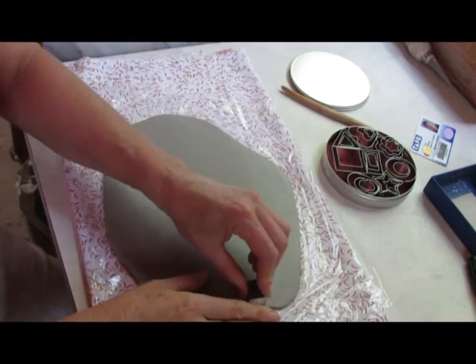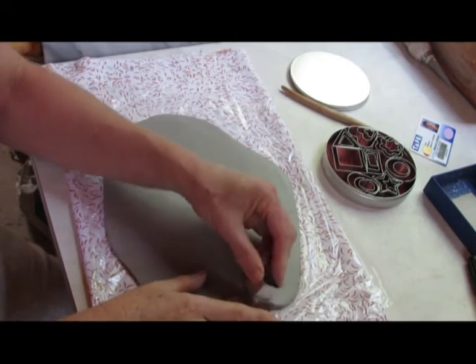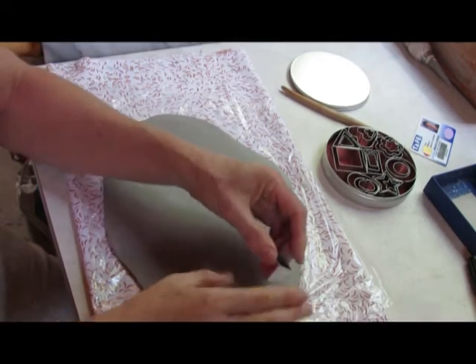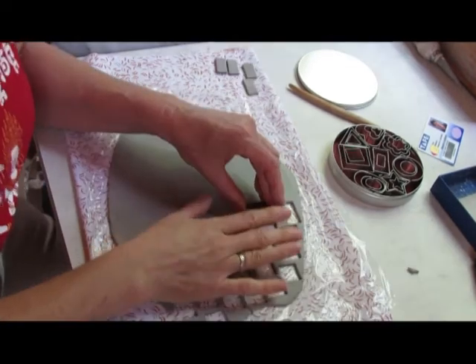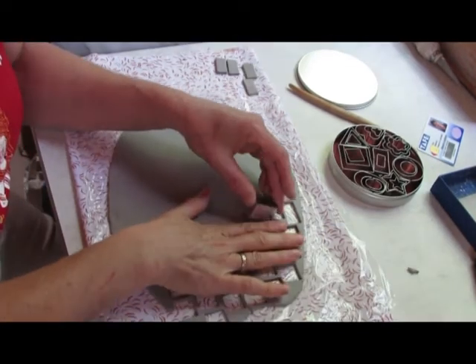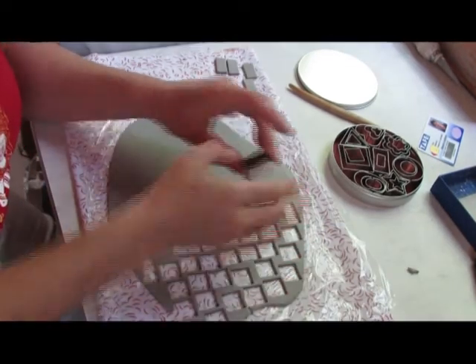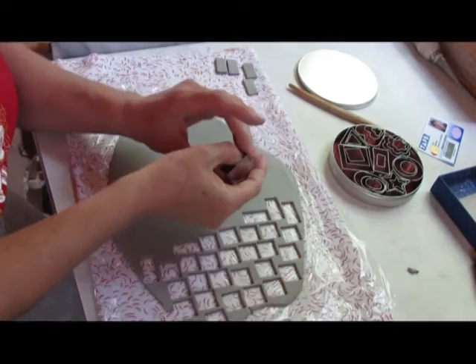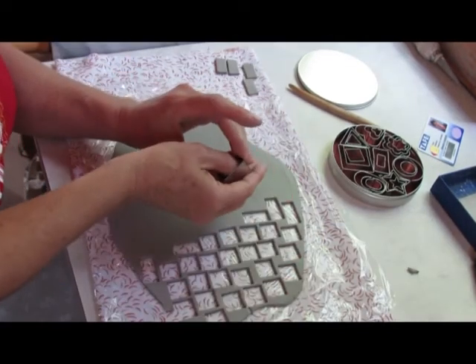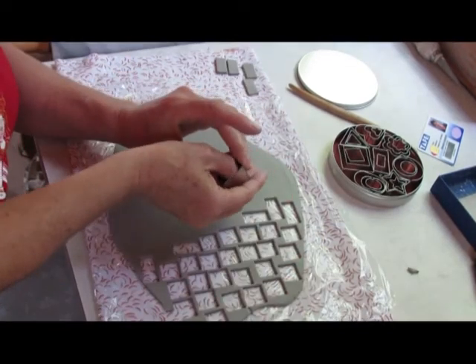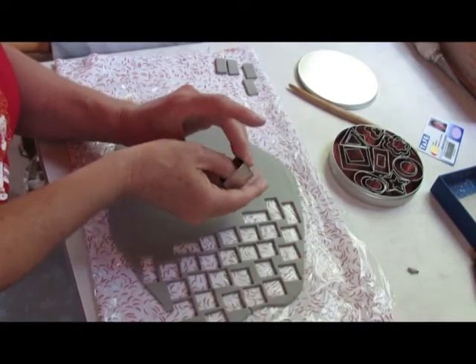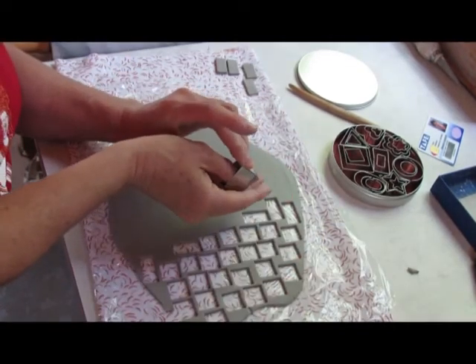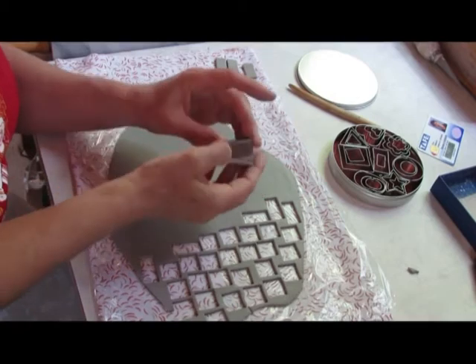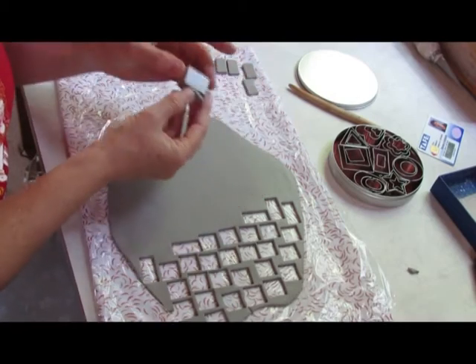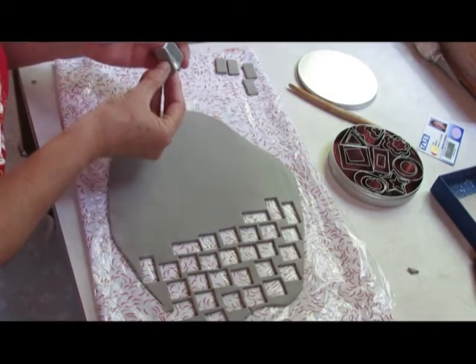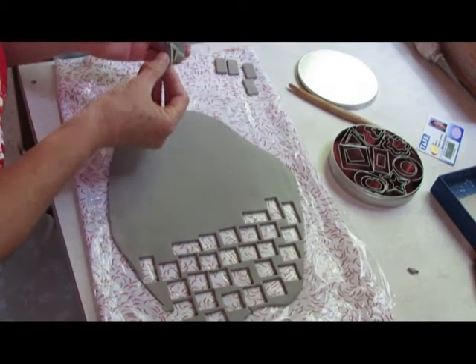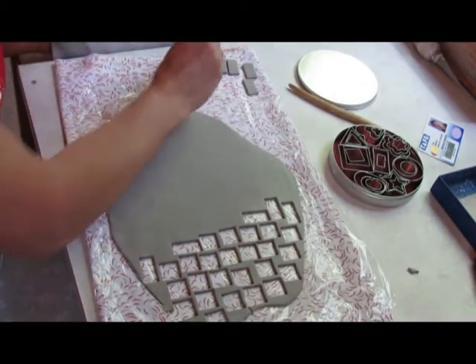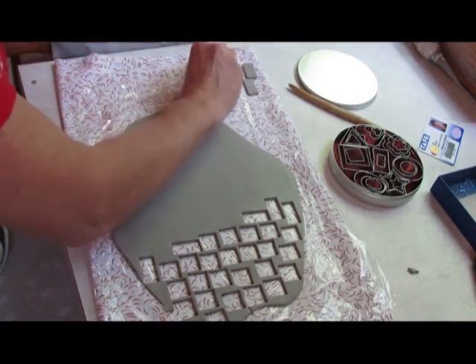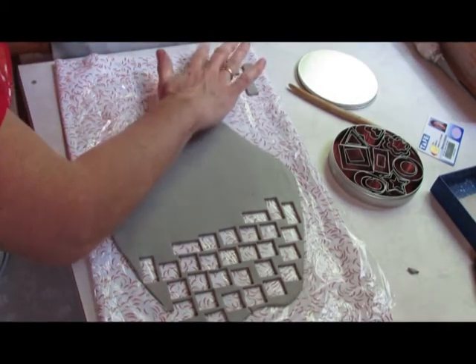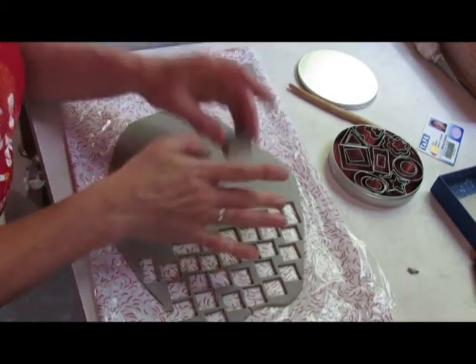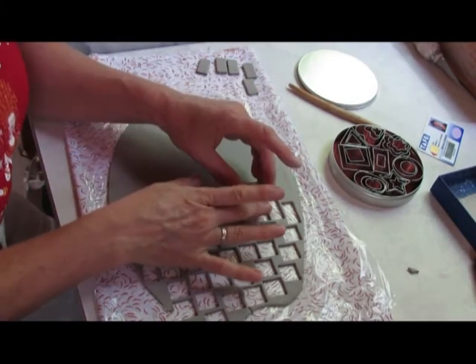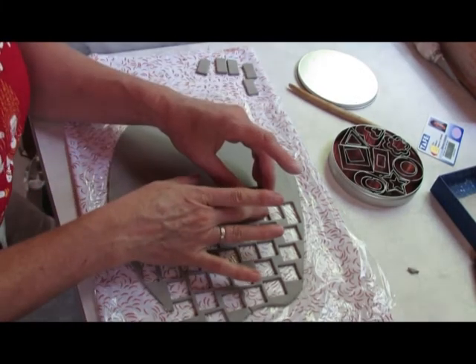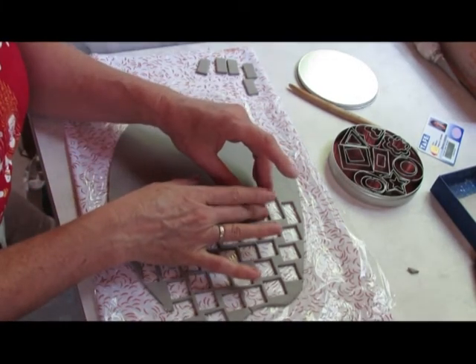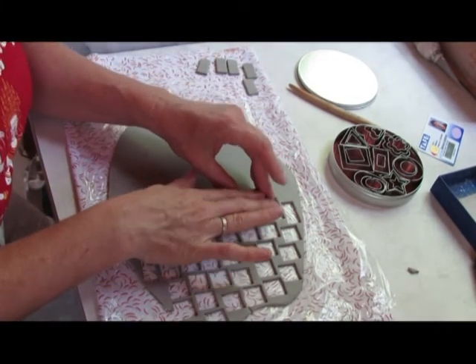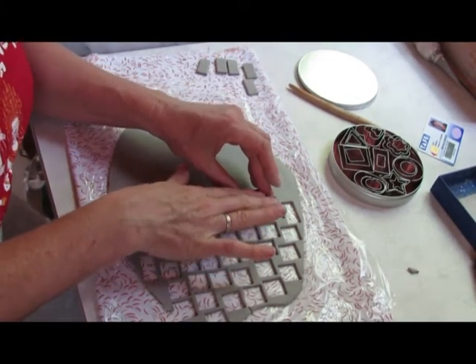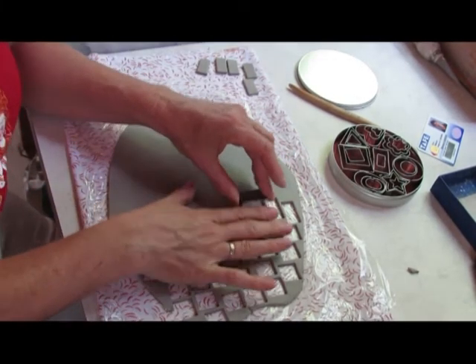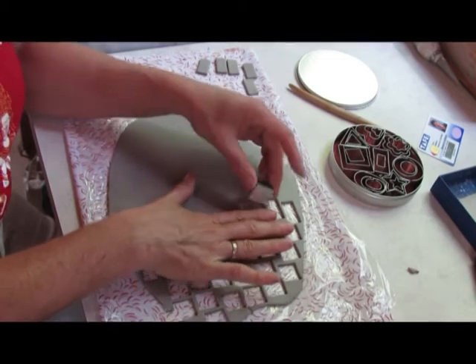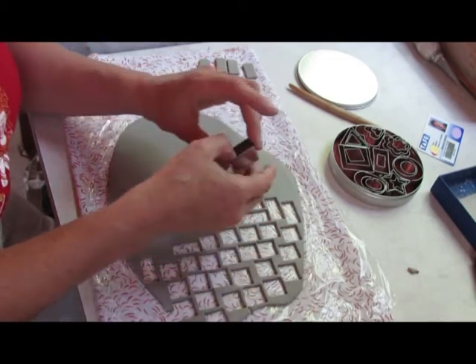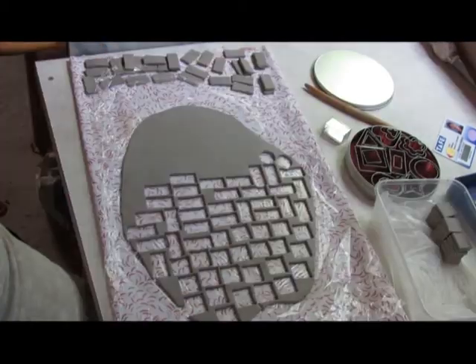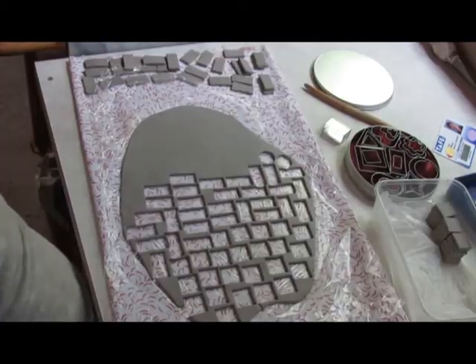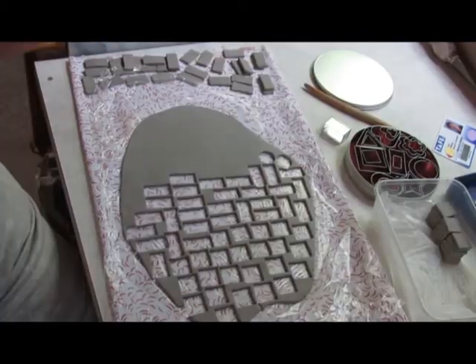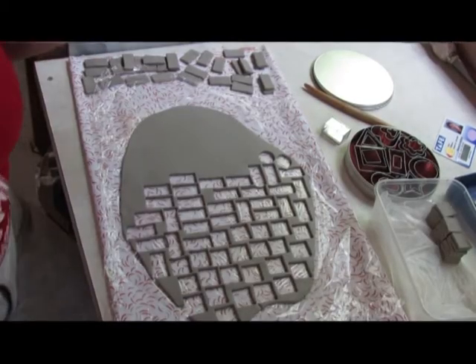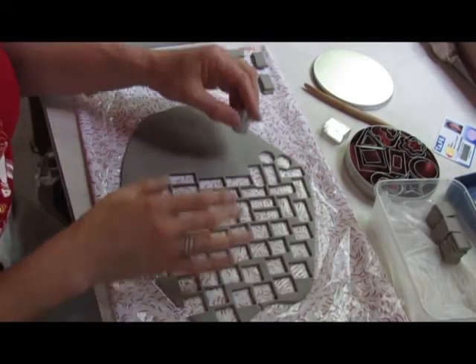To create the tiles, I rolled out very flat pieces of clay and then using these tiny cutters — I think also used in food services — I cut out all the different shapes.